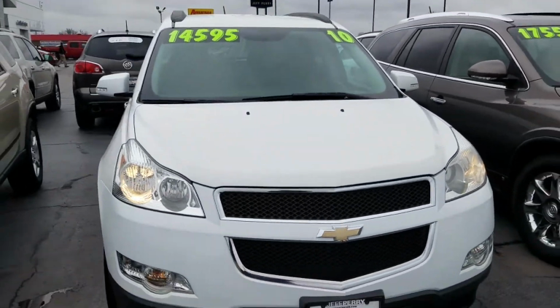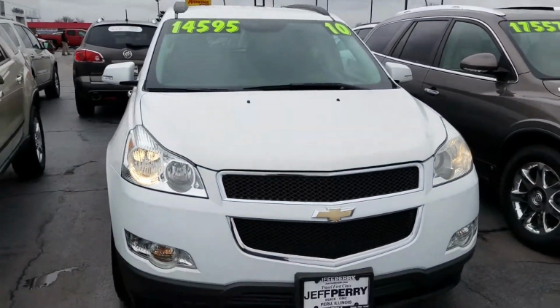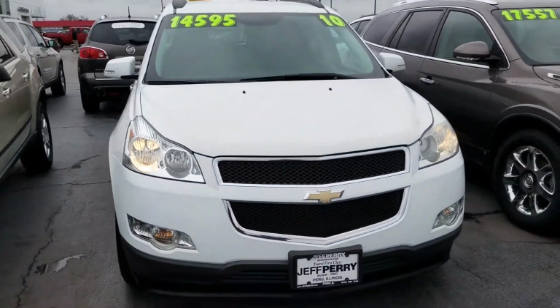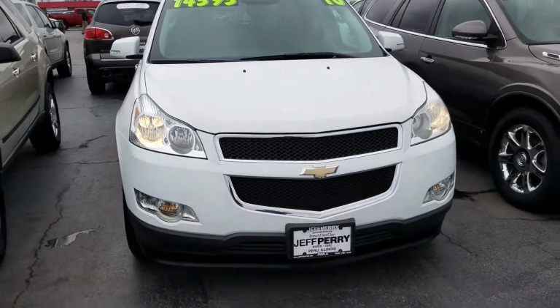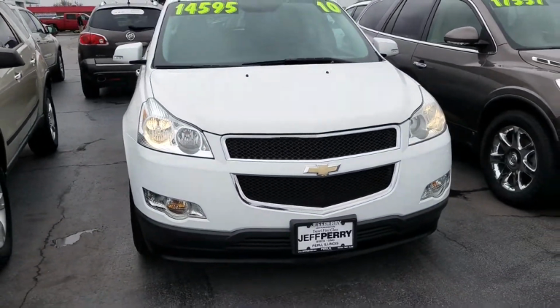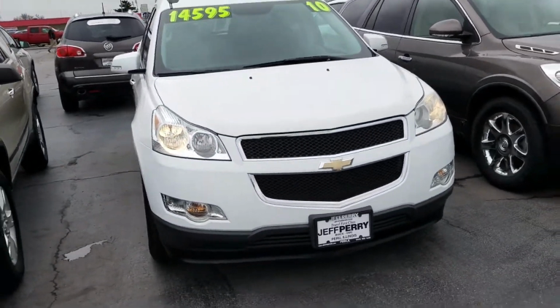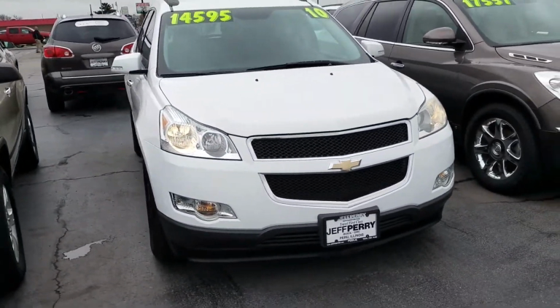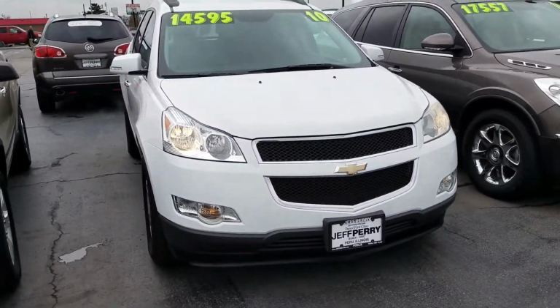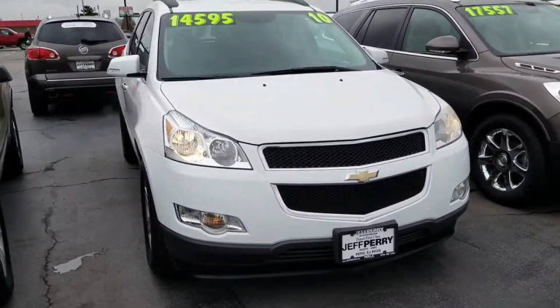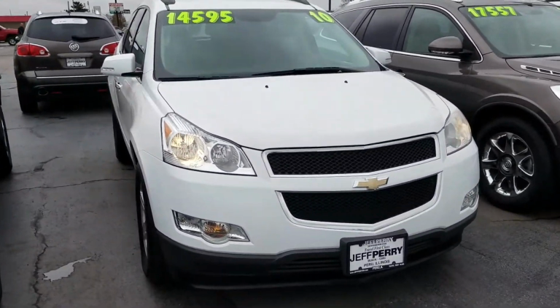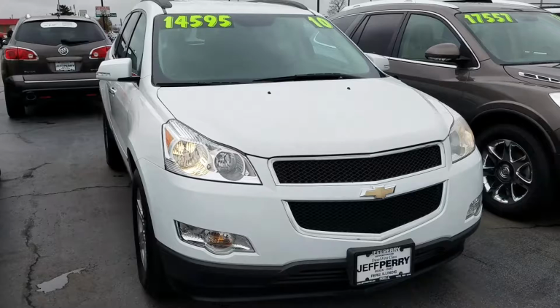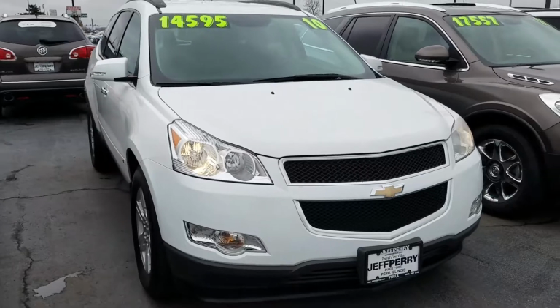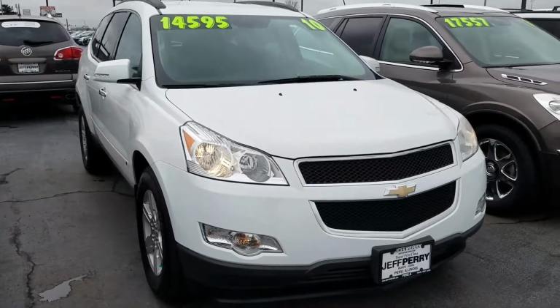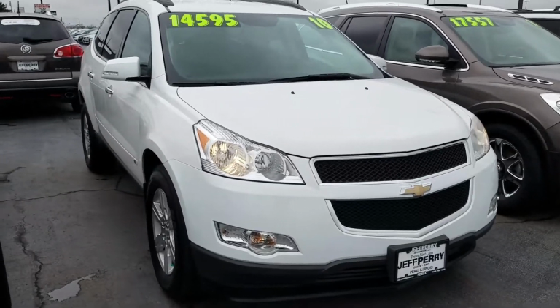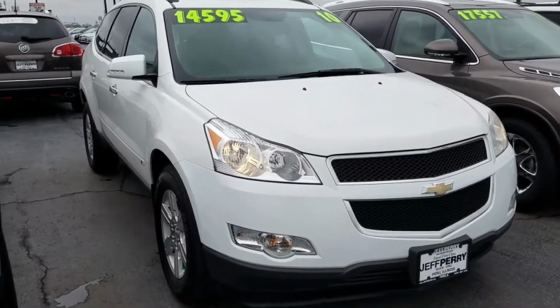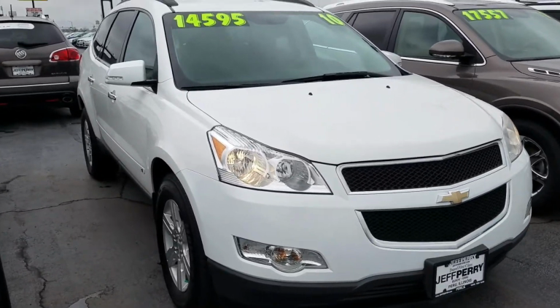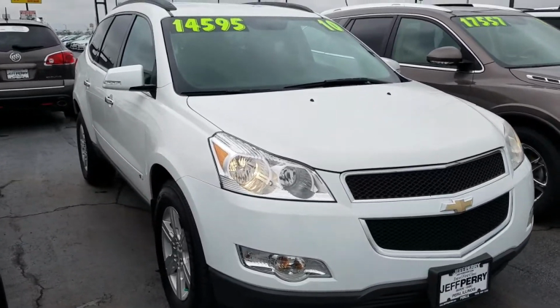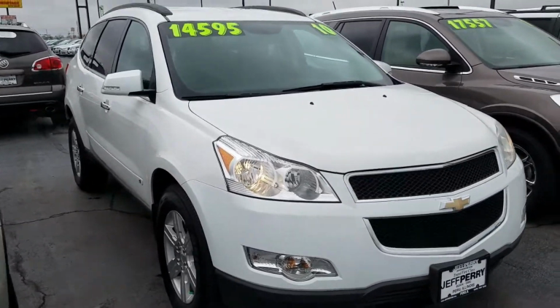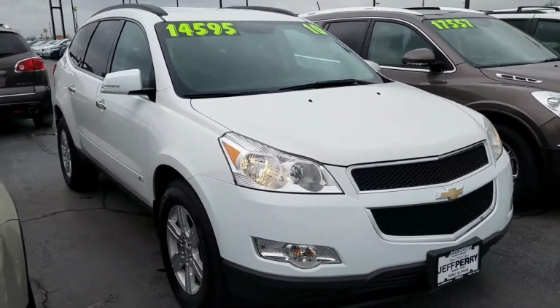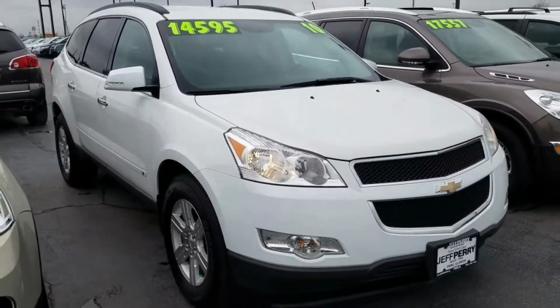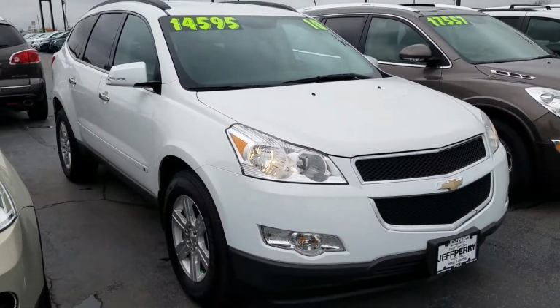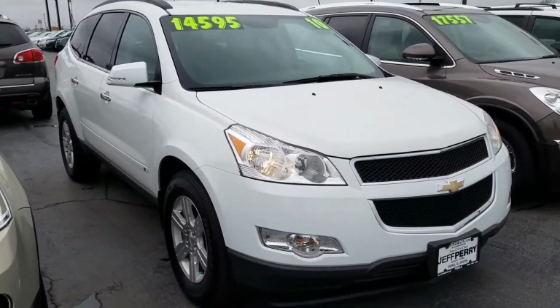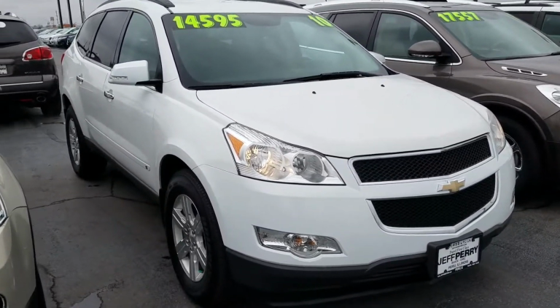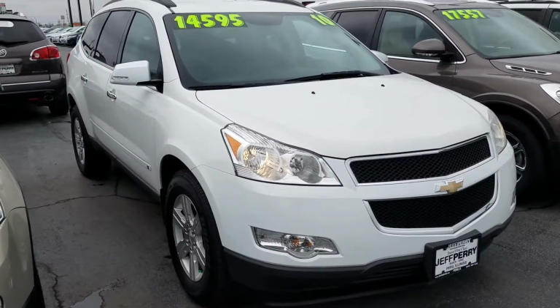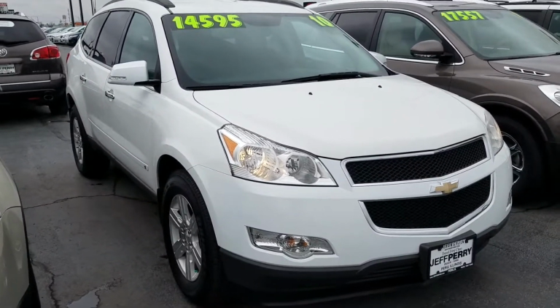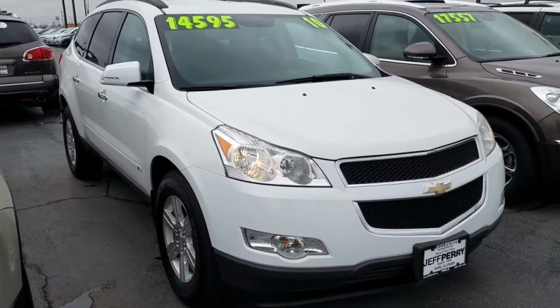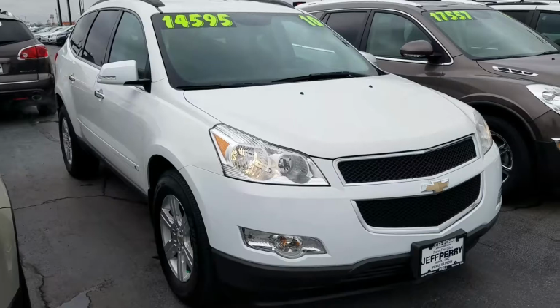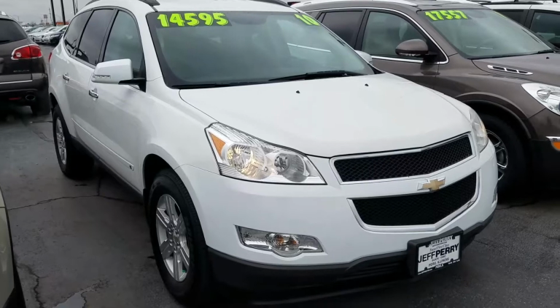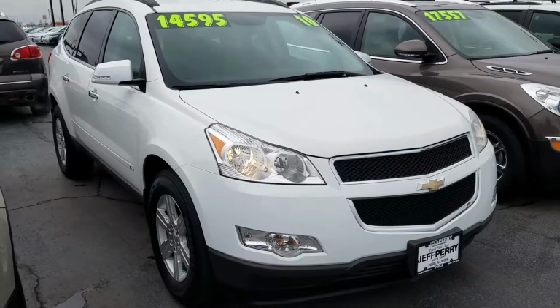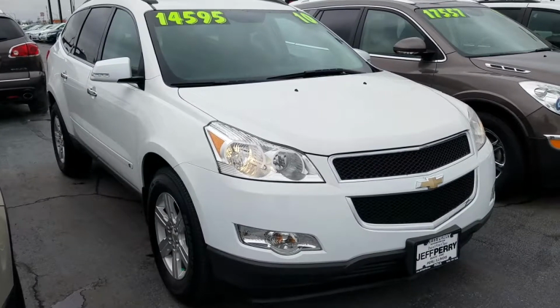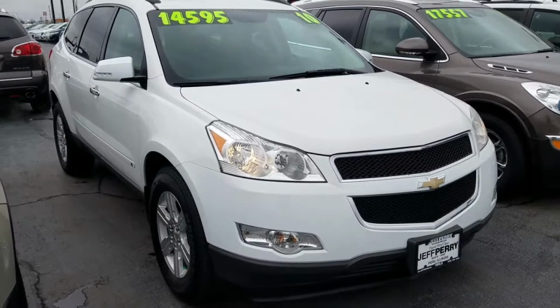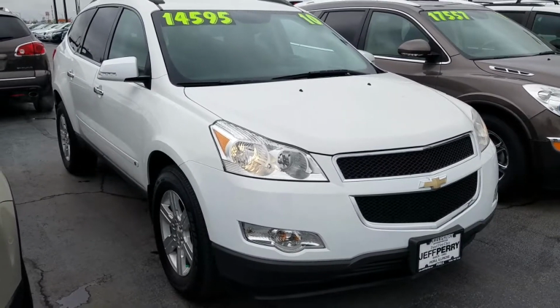Again, my name is Dustin from Jeff Perry Buick GMC. If you have any immediate questions, contact me at 815-993-6140. Thanks so much — we'll talk soon.